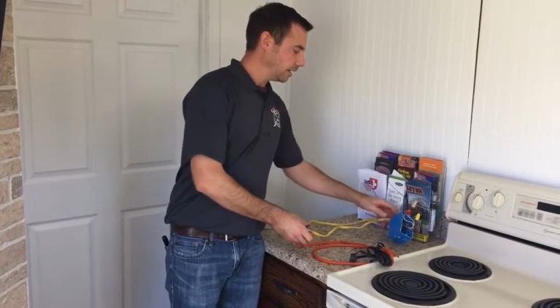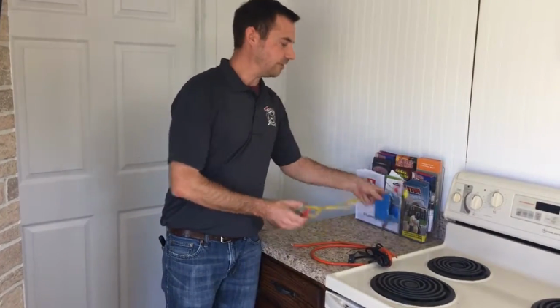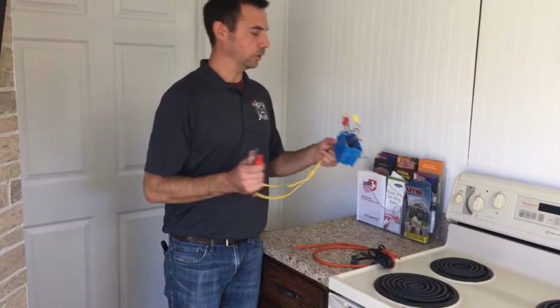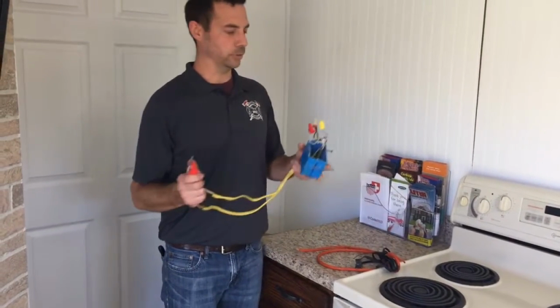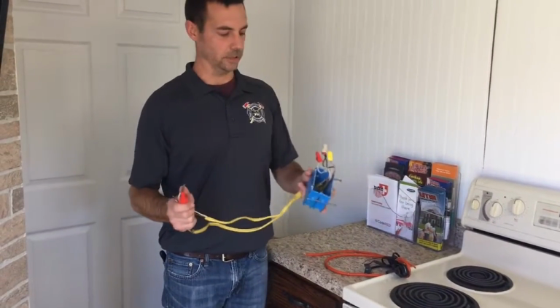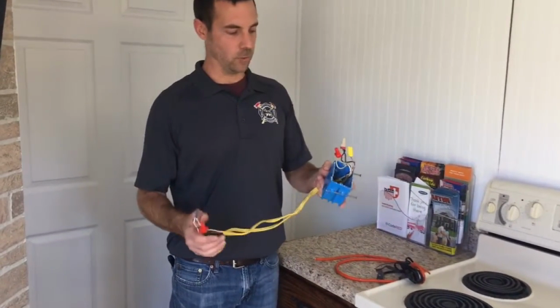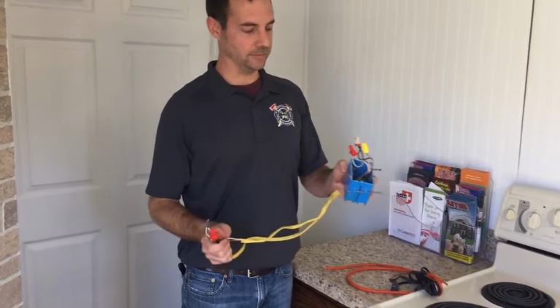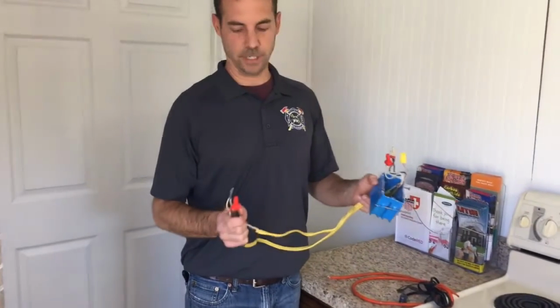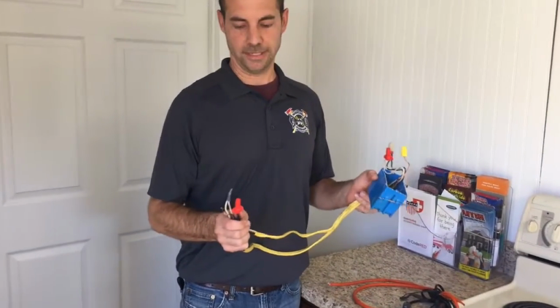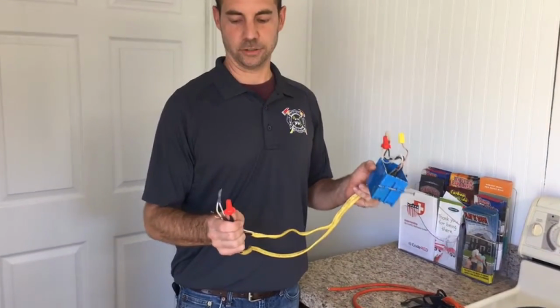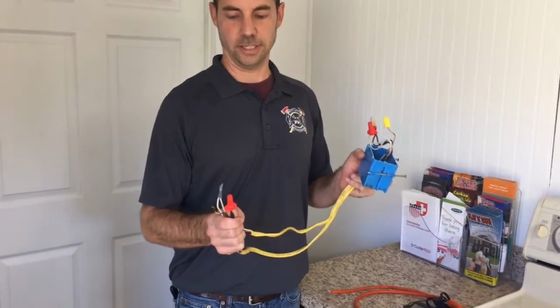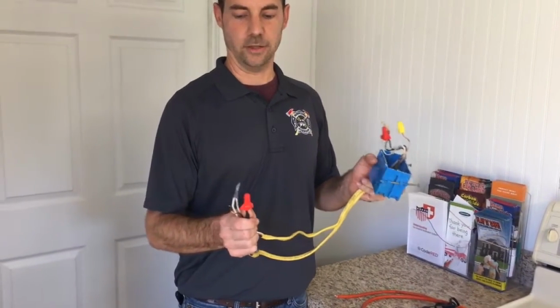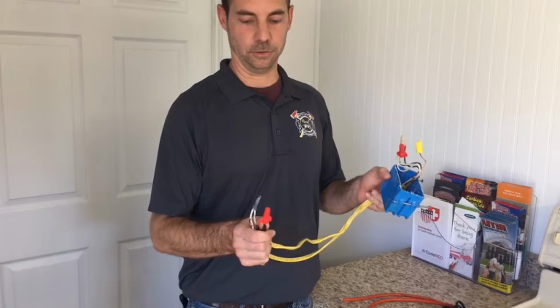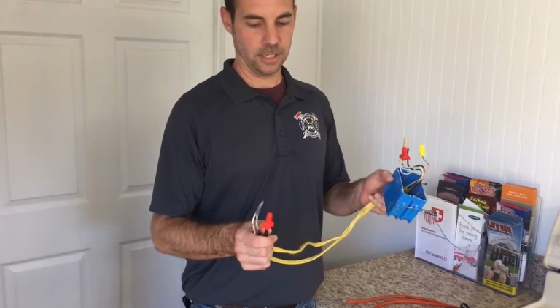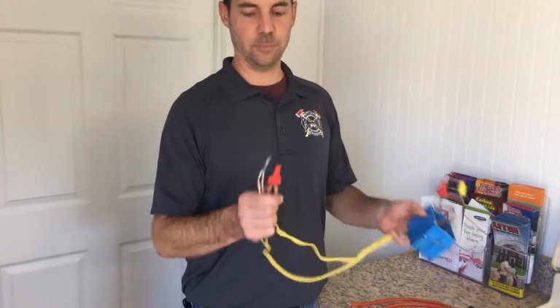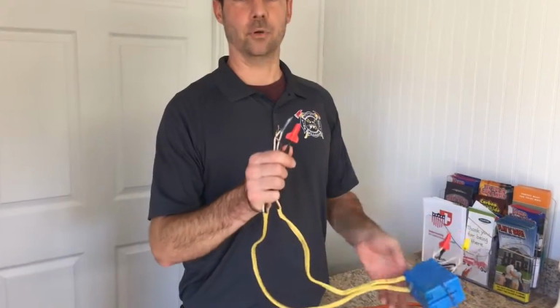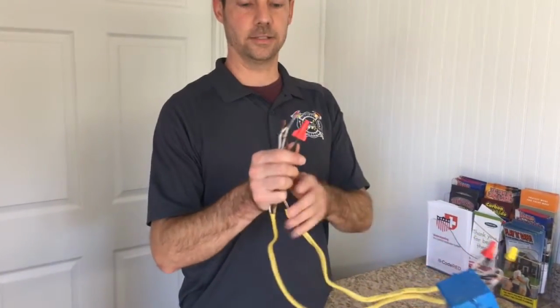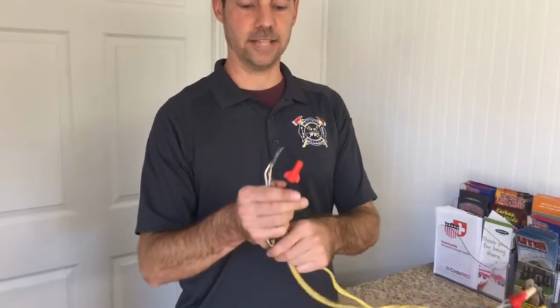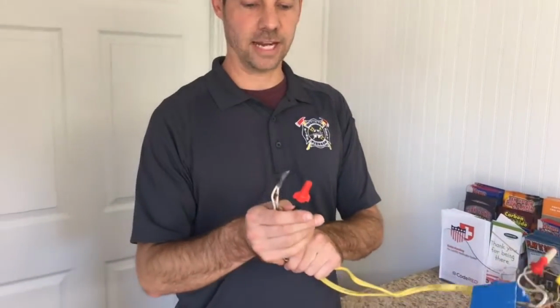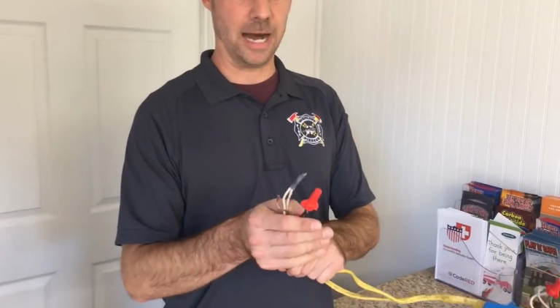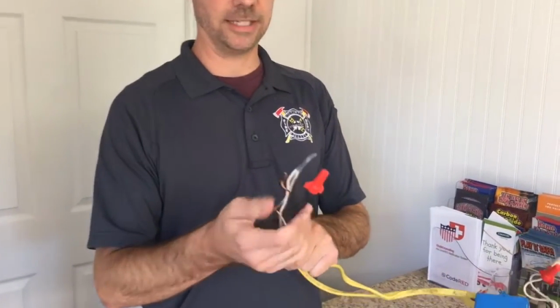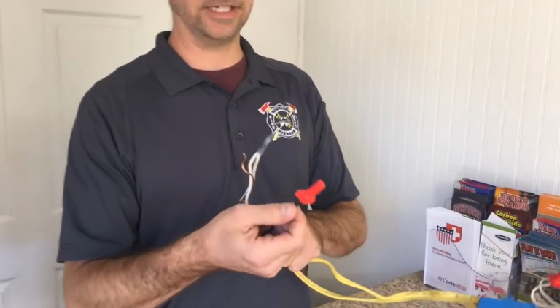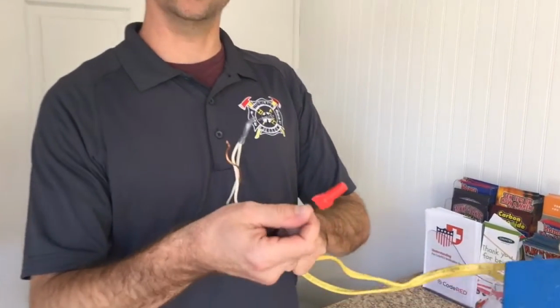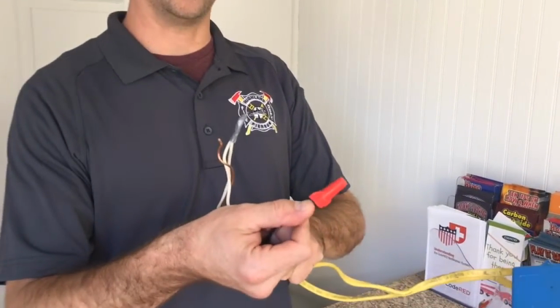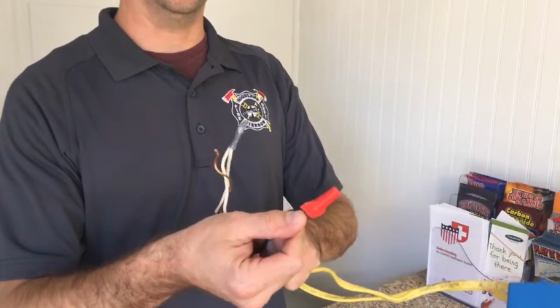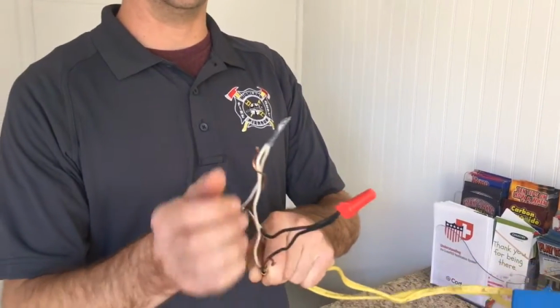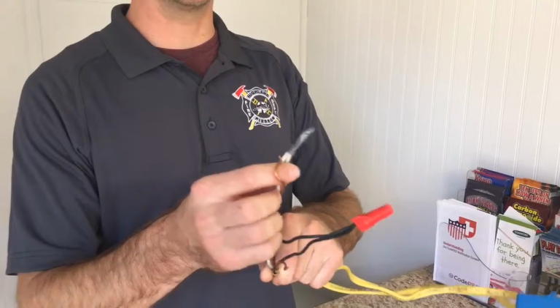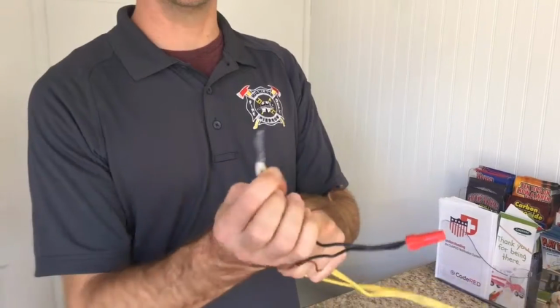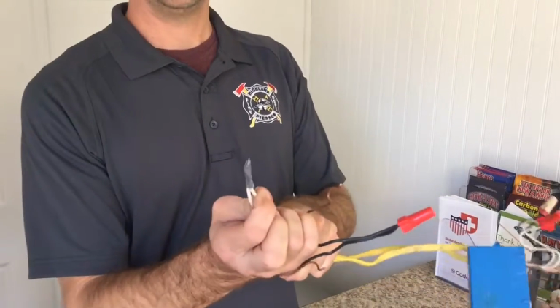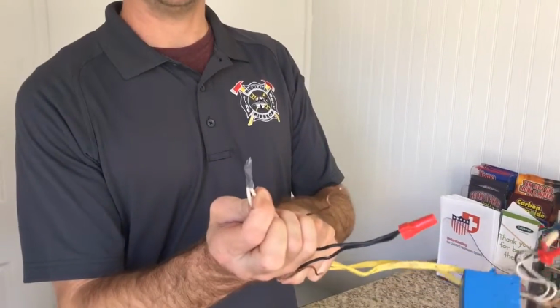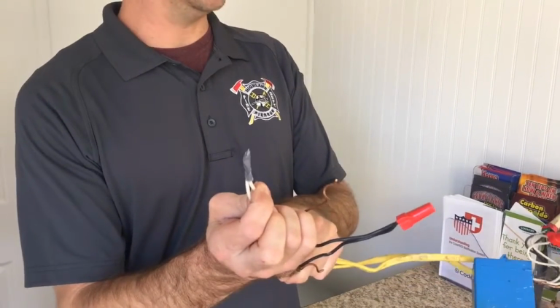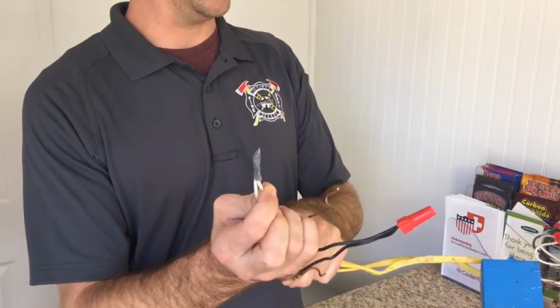I have a couple examples here of ways that I've seen people make connections inside their house. The improper way is outside of a box, even if you're using a wire nut, but more so if you're using tape.